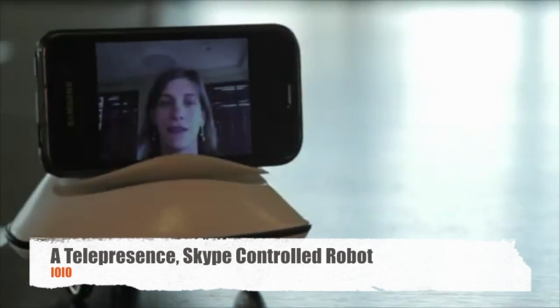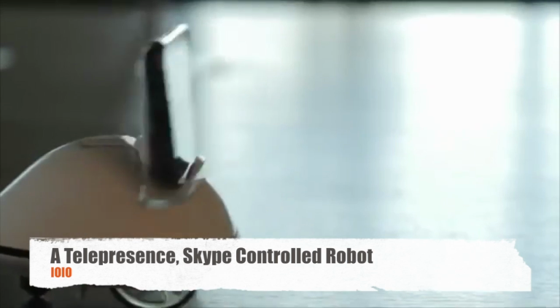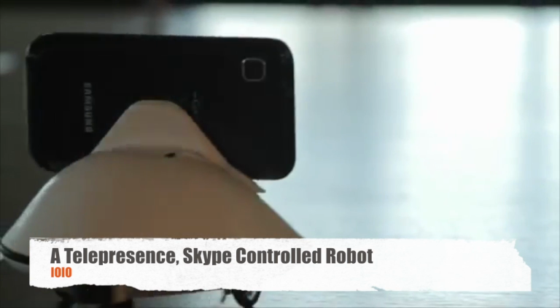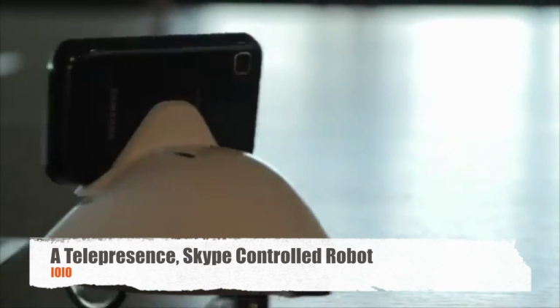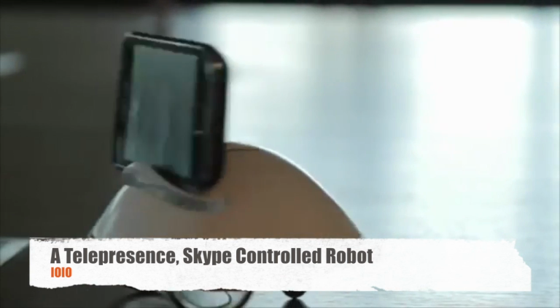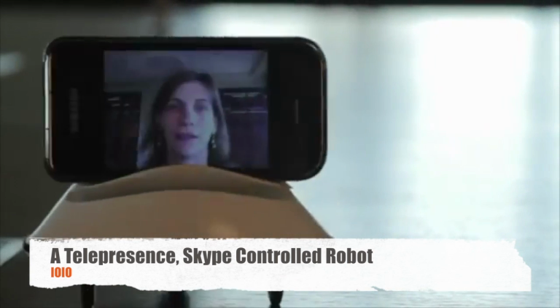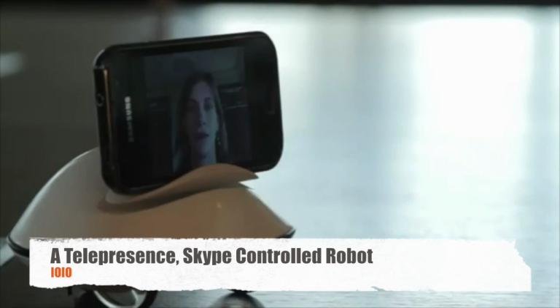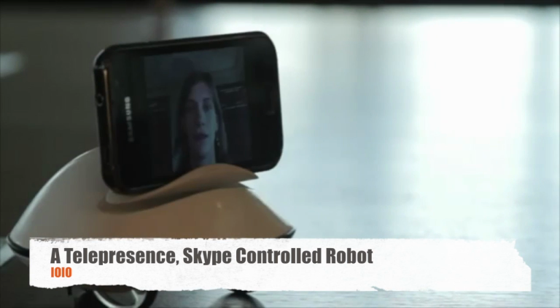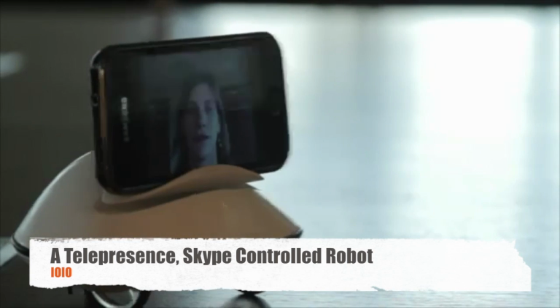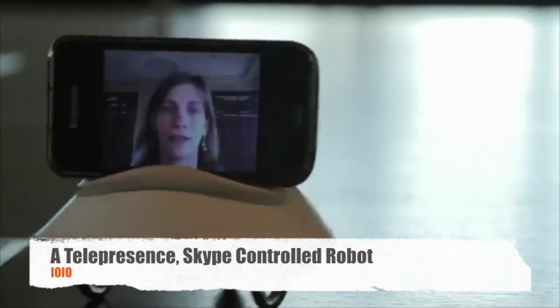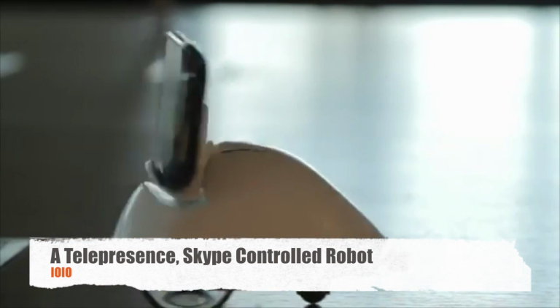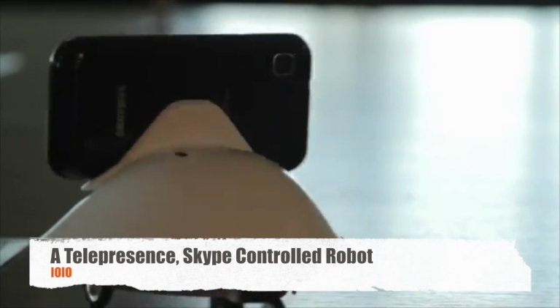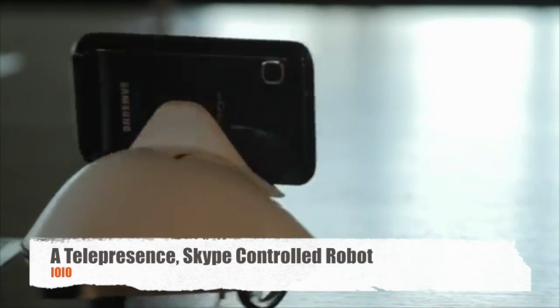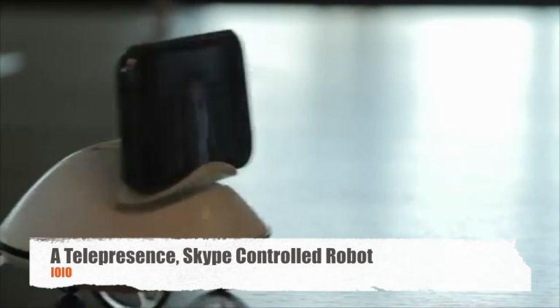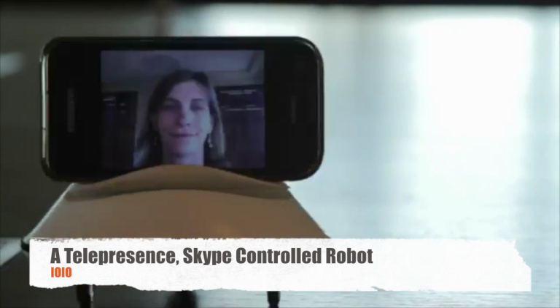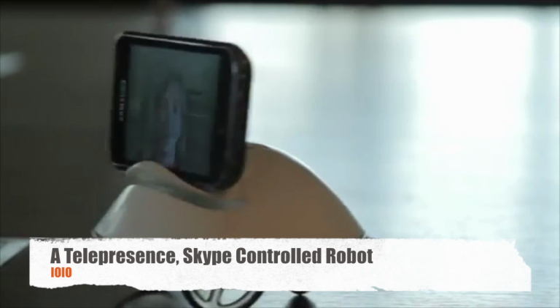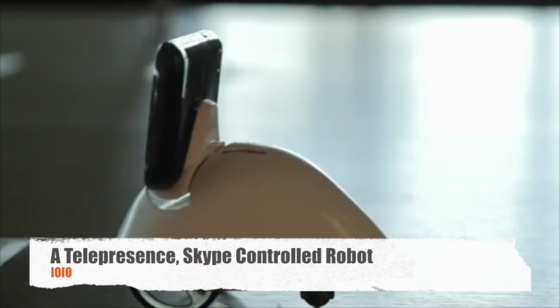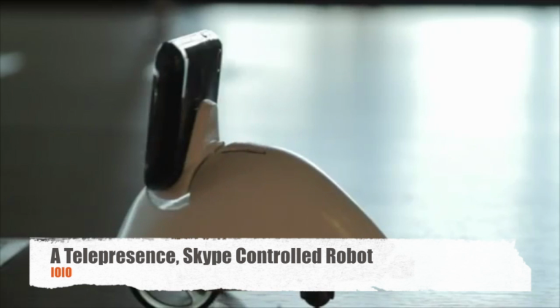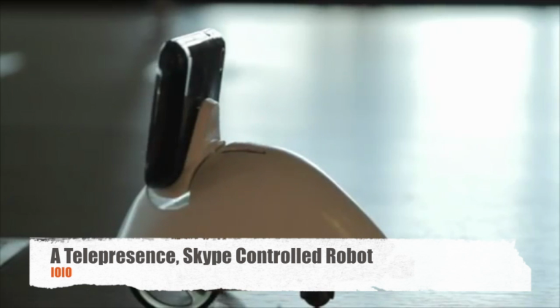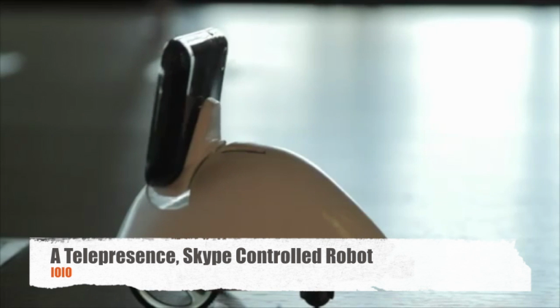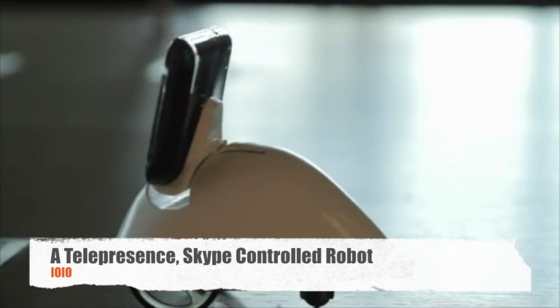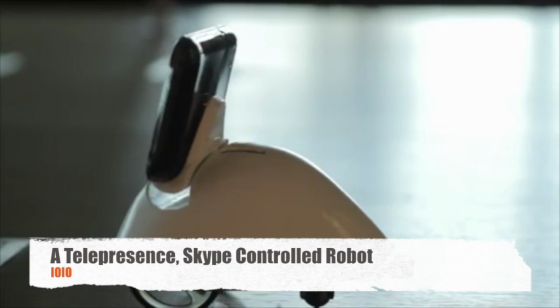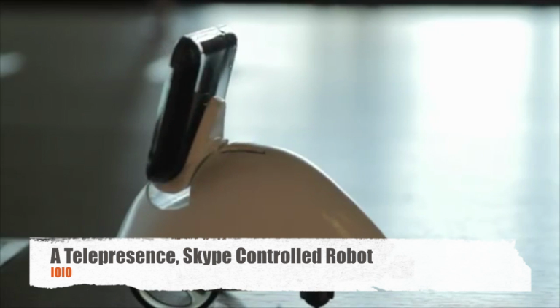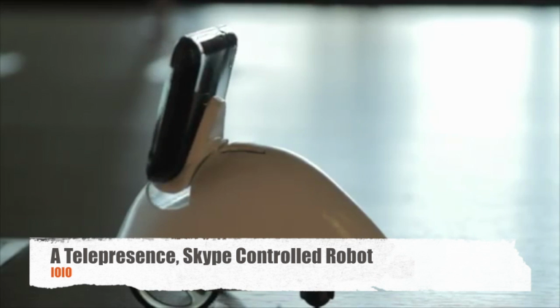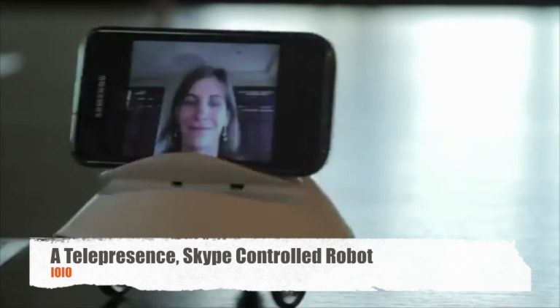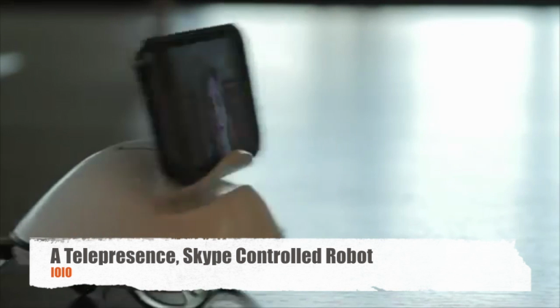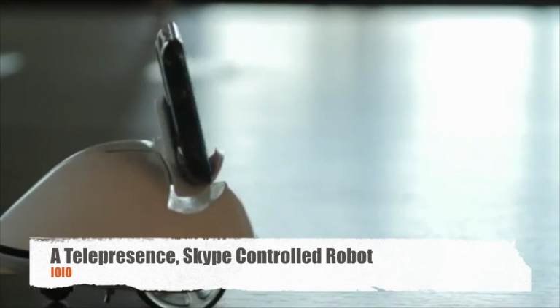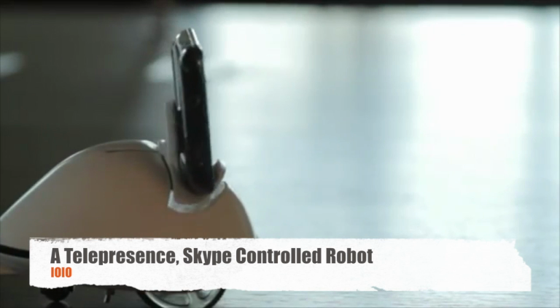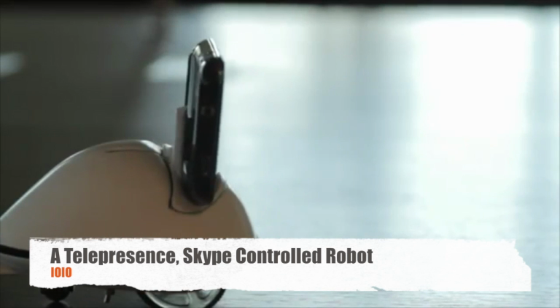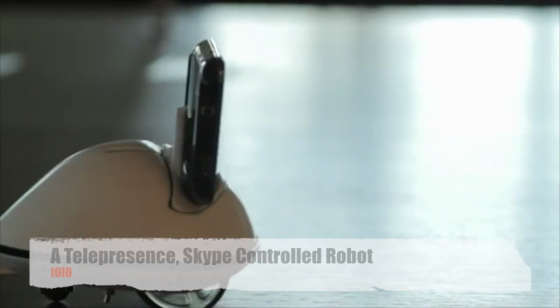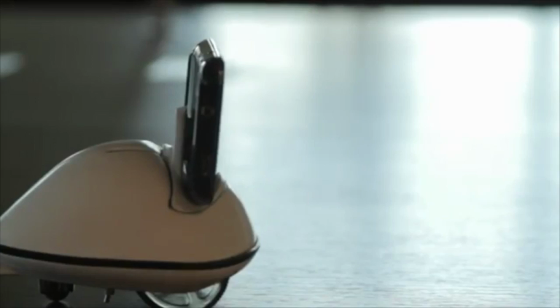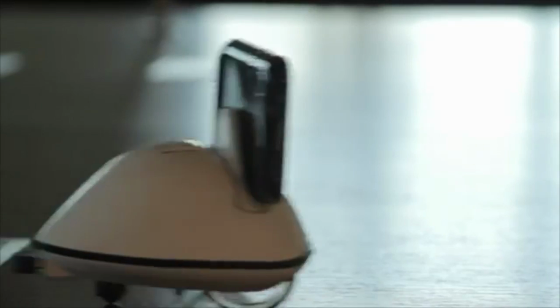Bodyful is the first mobile robot that you can control via Skype. It connects to your Android phone with Bluetooth or with a USB cable. It can move around and orient the head to look at what you want to see.